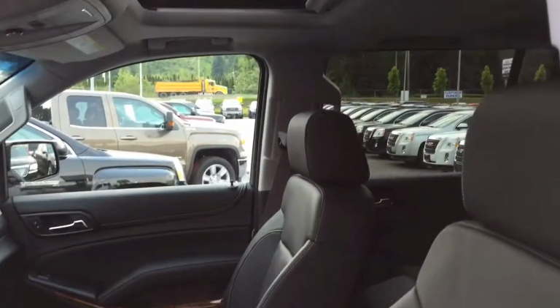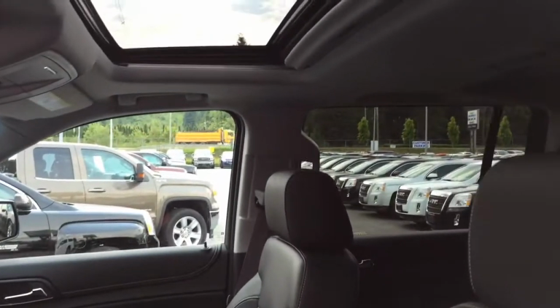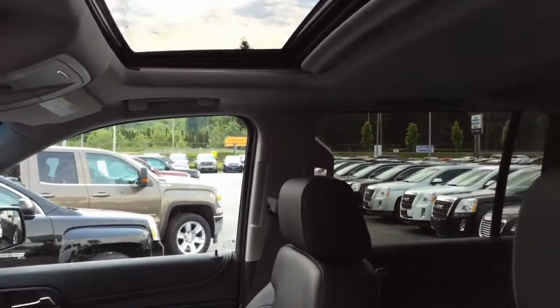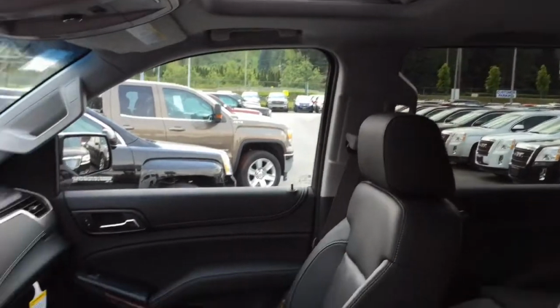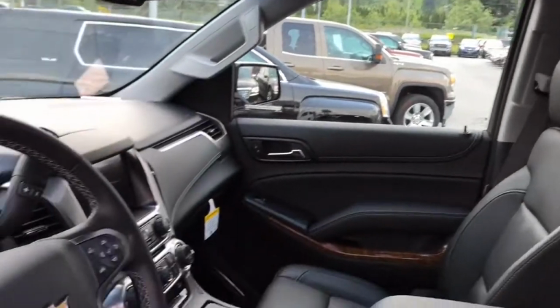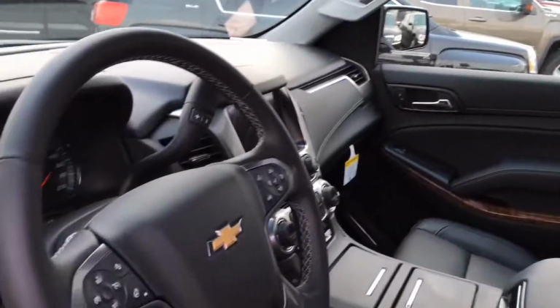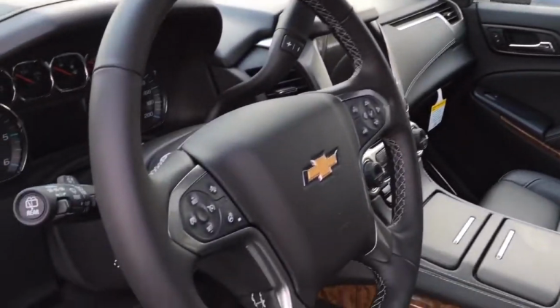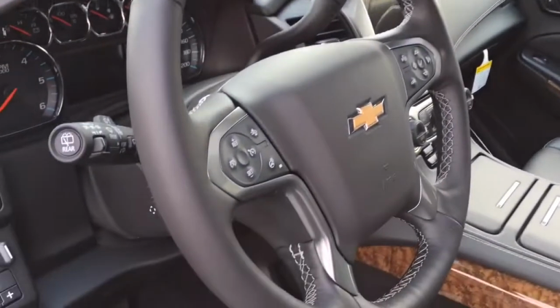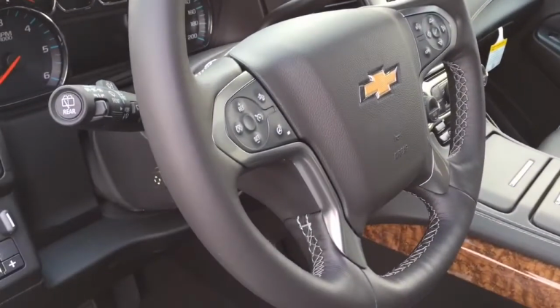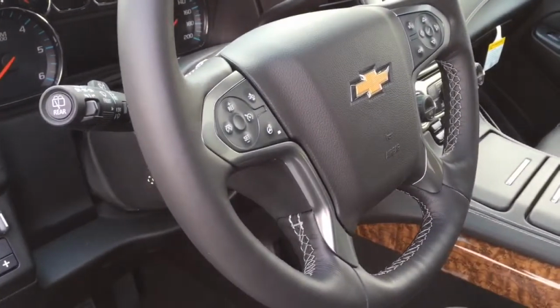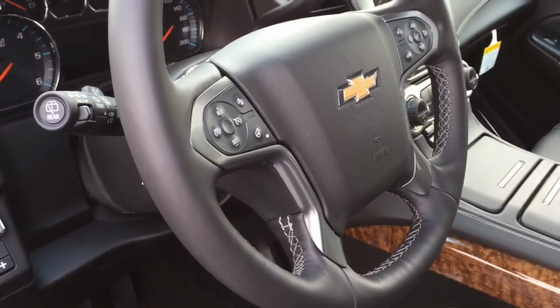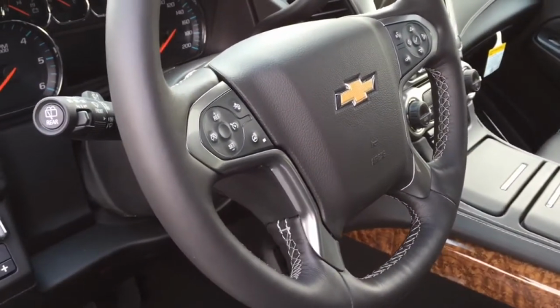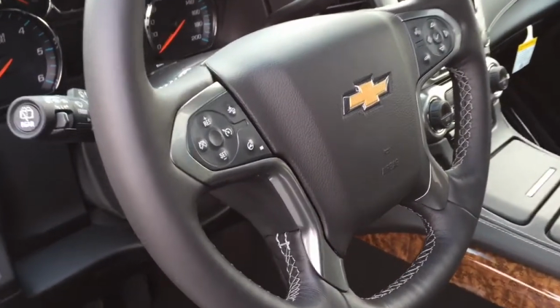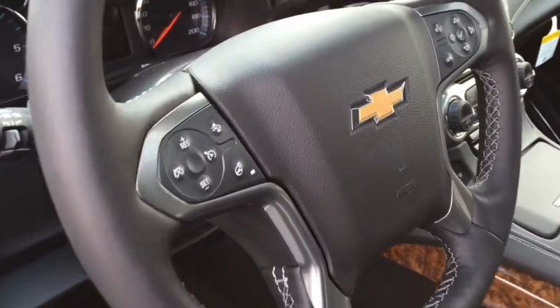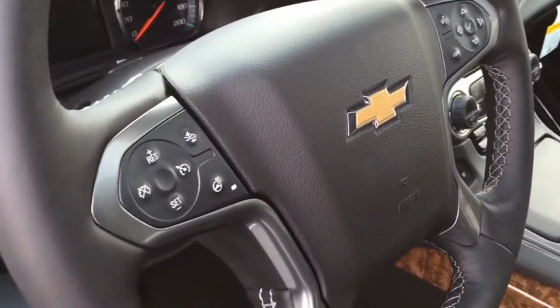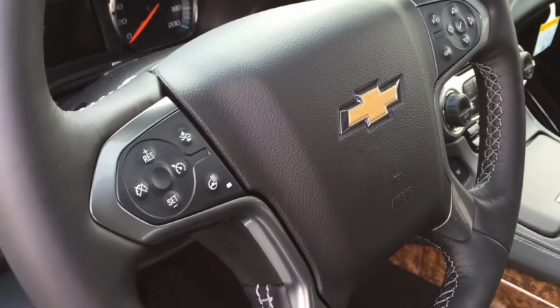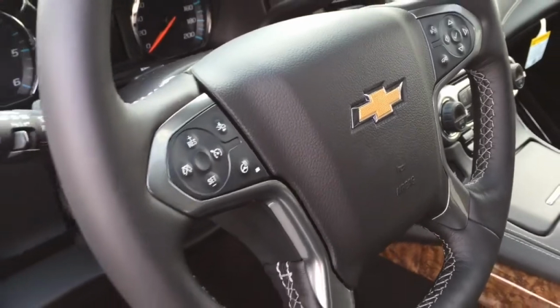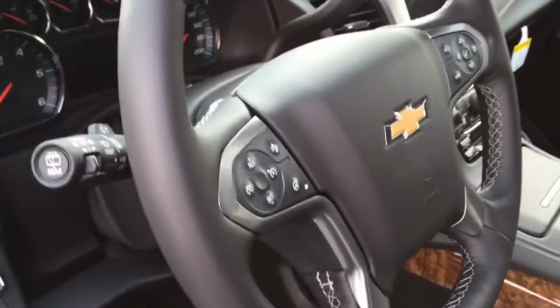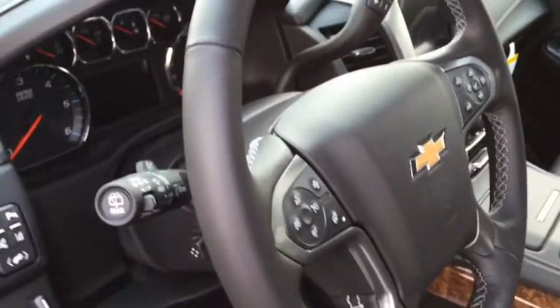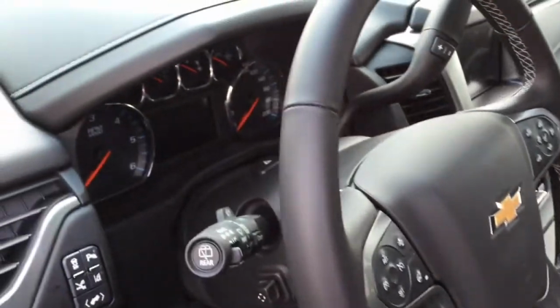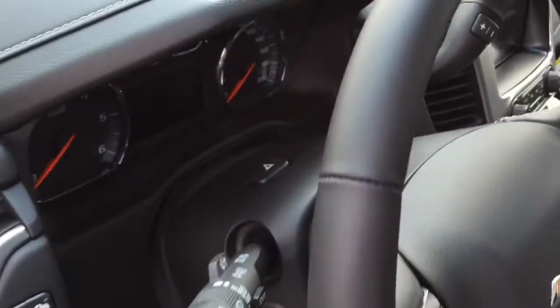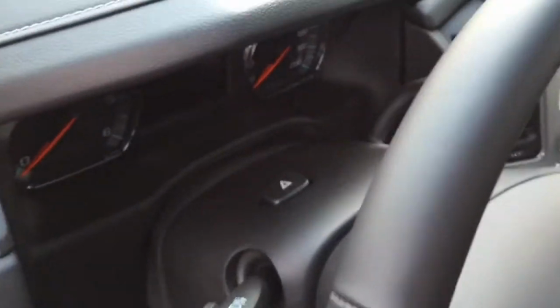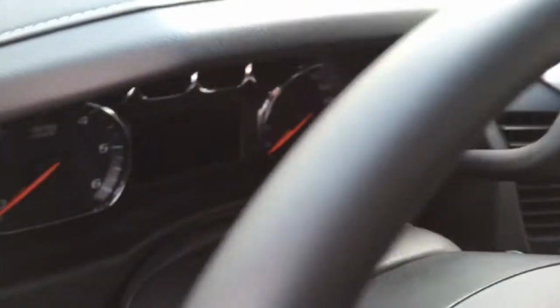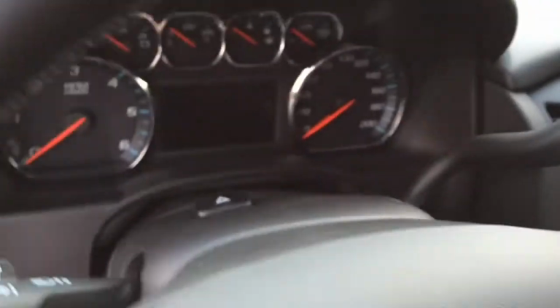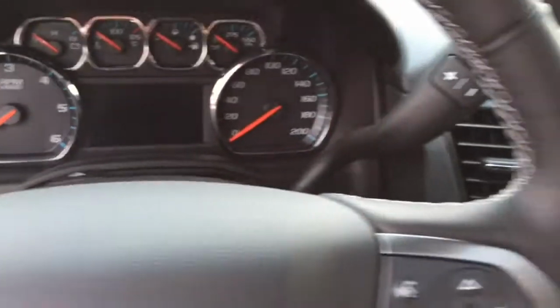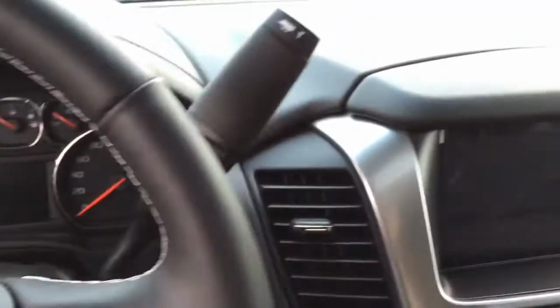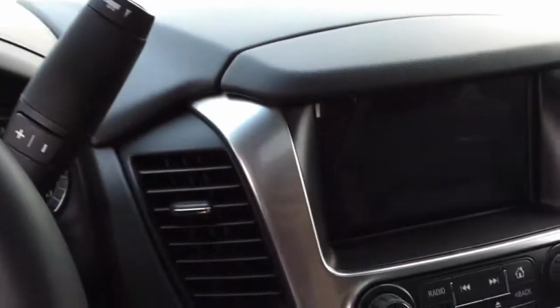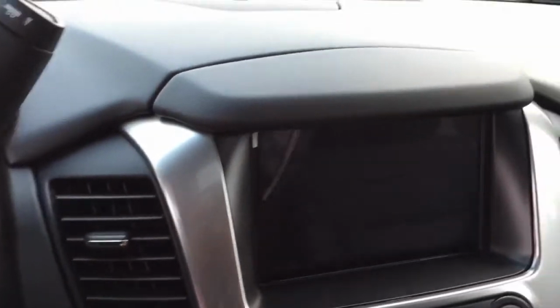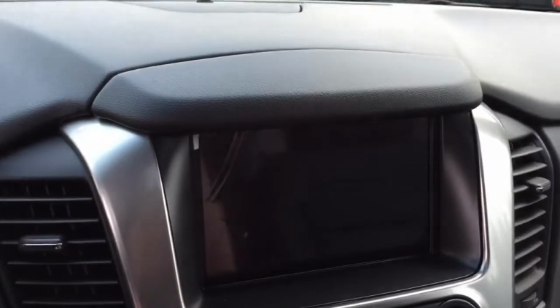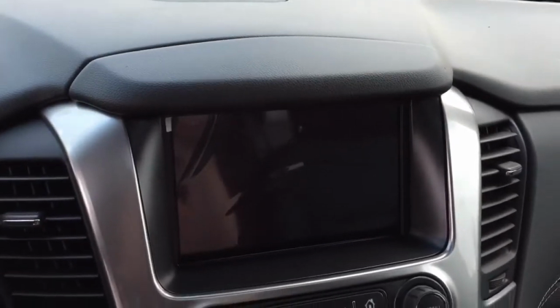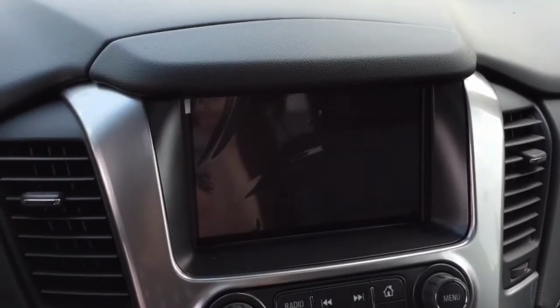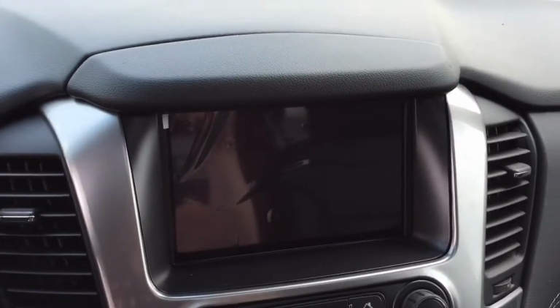There's a very nice sunroof up top. This is a power tilt and telescoping steering wheel — it is leather wrapped and heated. You also have forward collision alert on this particular Suburban. I'm going to jump inside here and we'll start it up so you can take a look at the infotainment system.